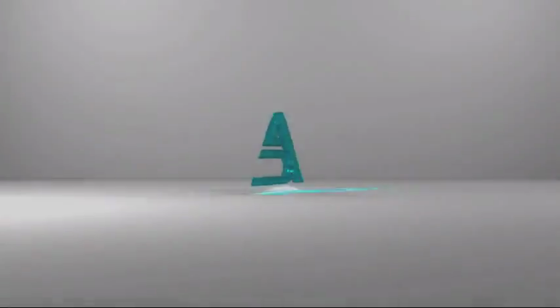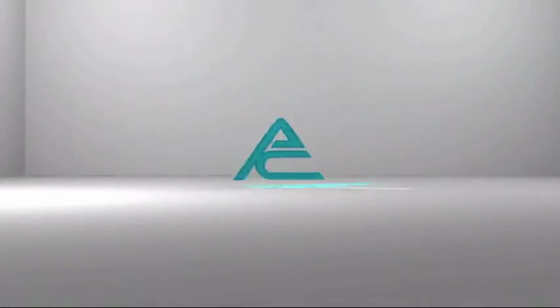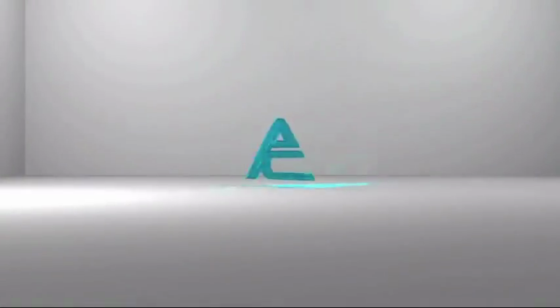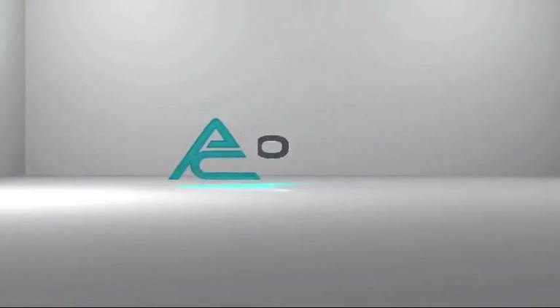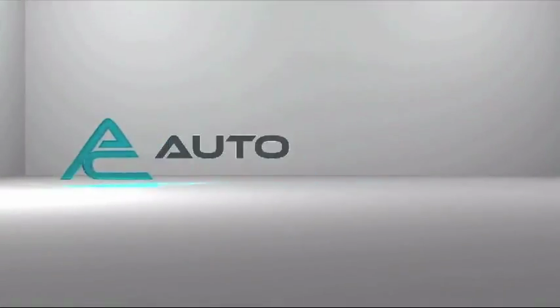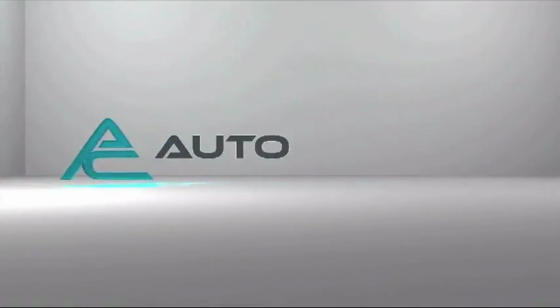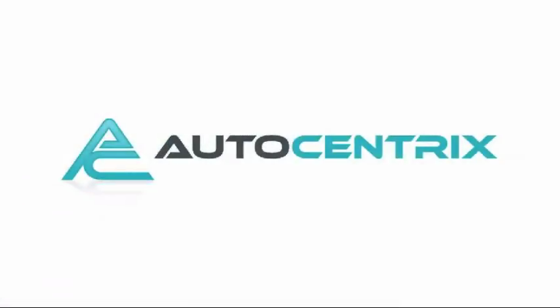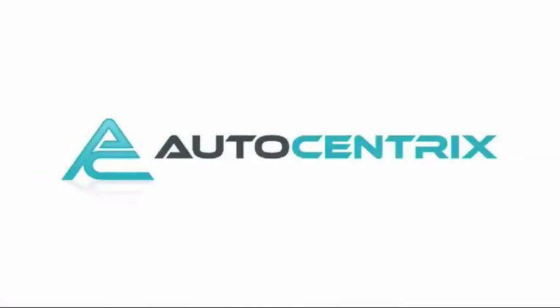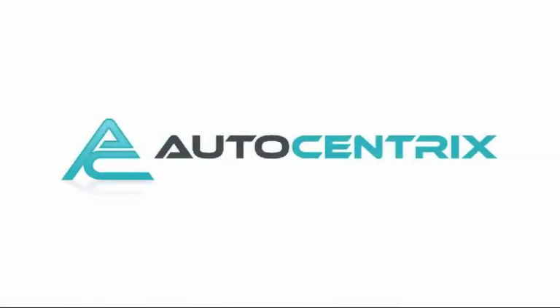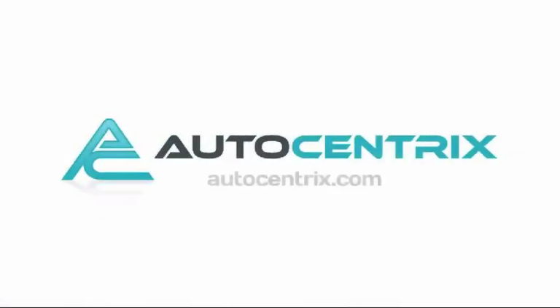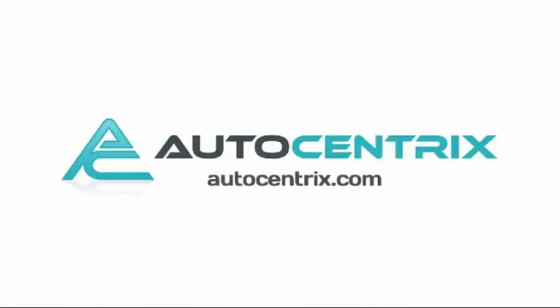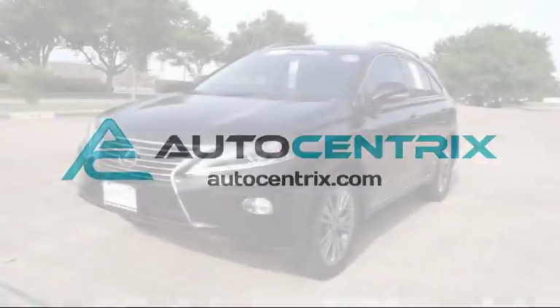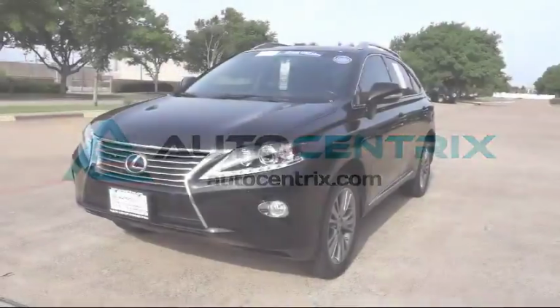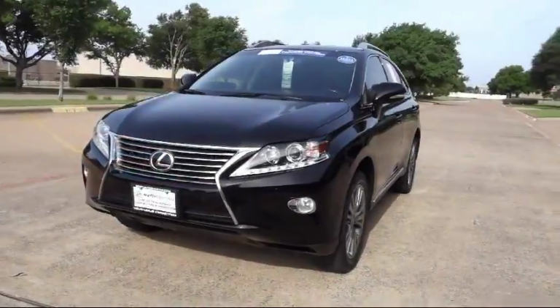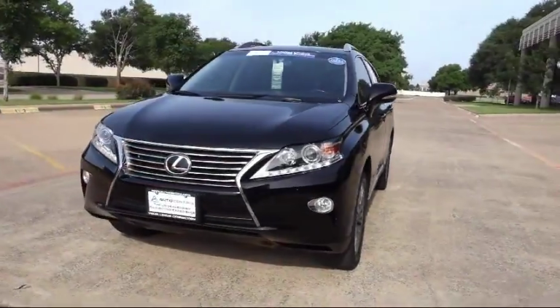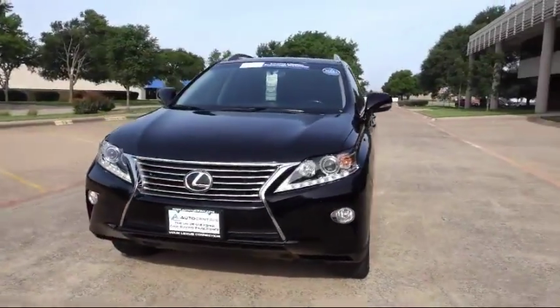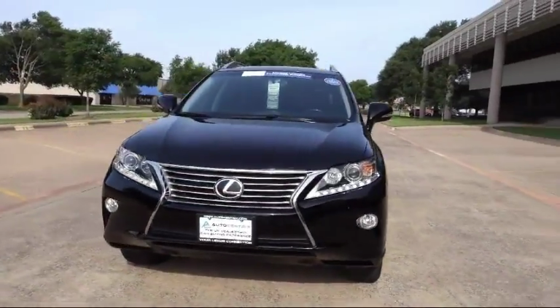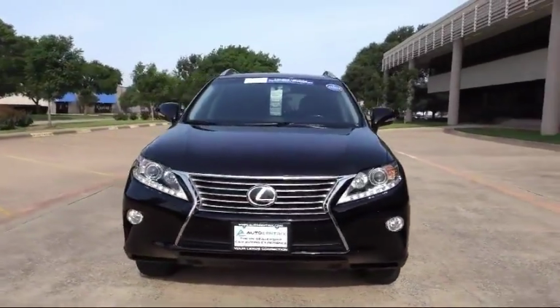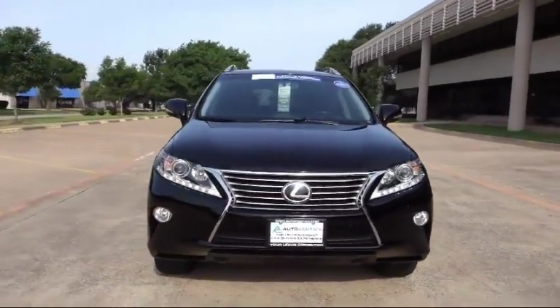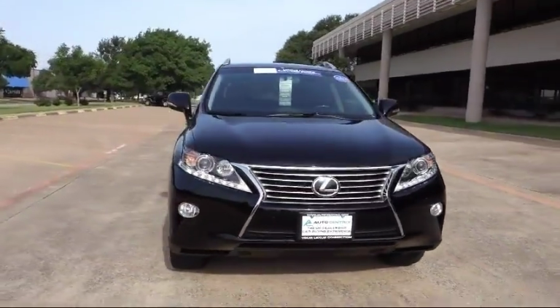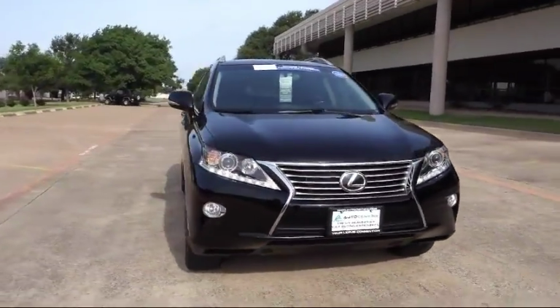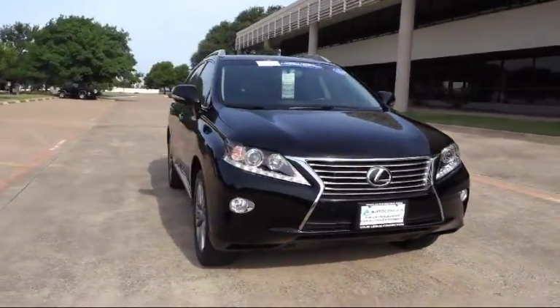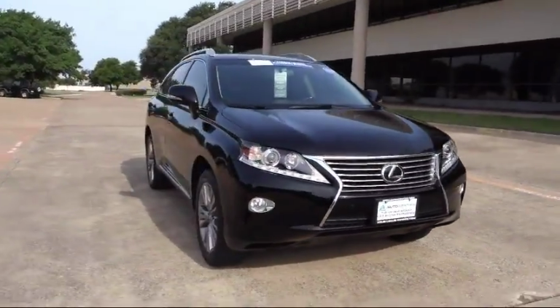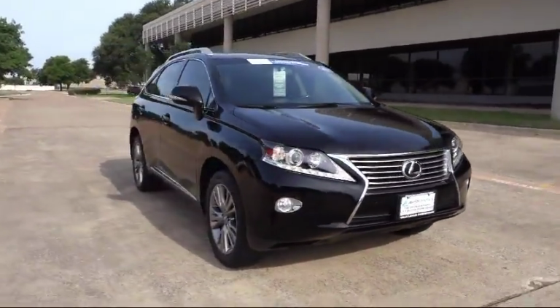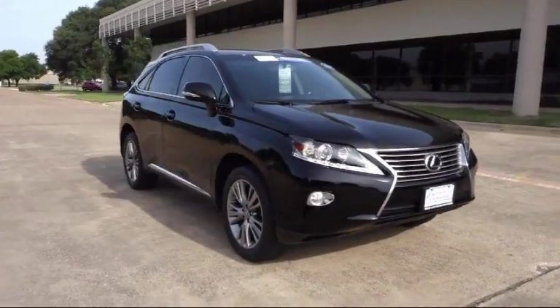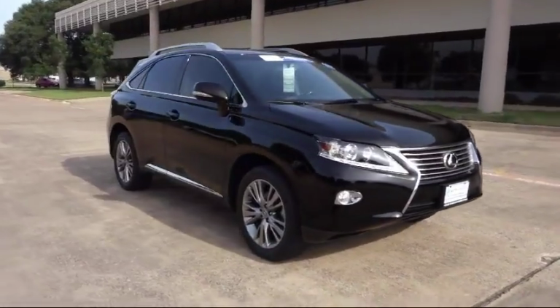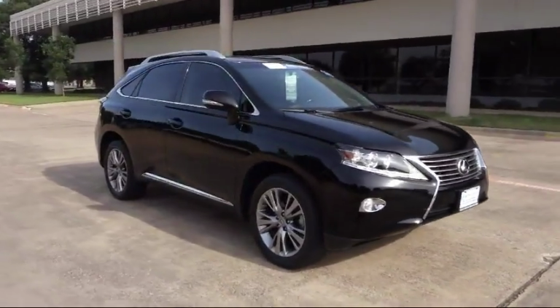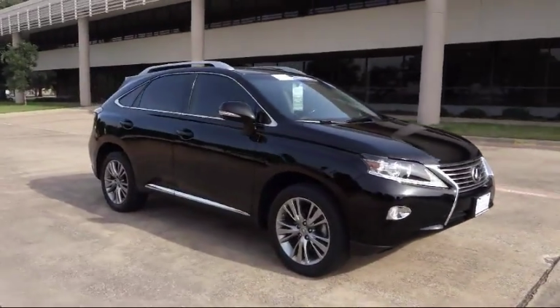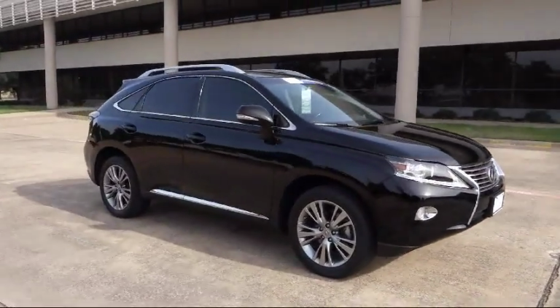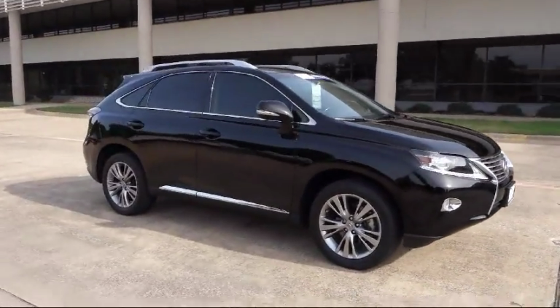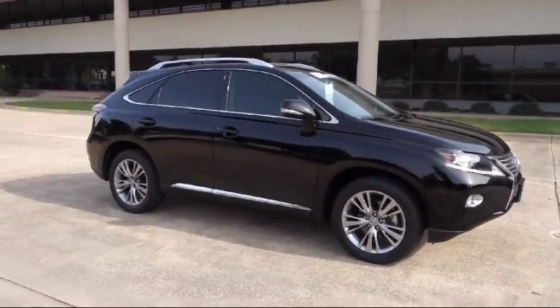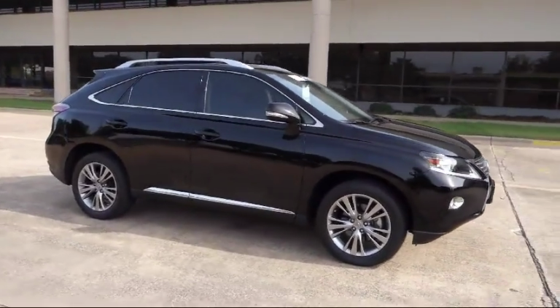Welcome to AutoCentrix, a premier dealer serving the greater Dallas area. Here's a look at one of our quality pre-owned vehicles that comes equipped with an MP3 player, navigation system, and all-wheel drive.